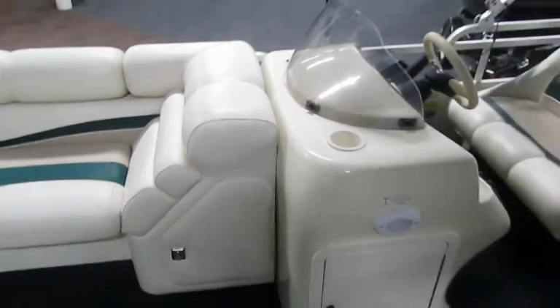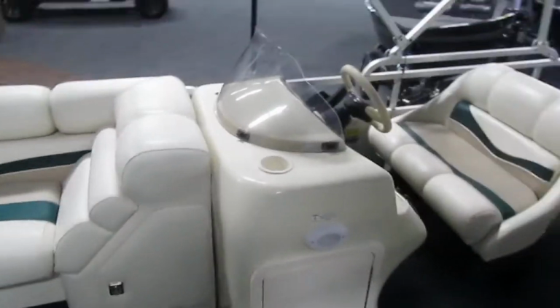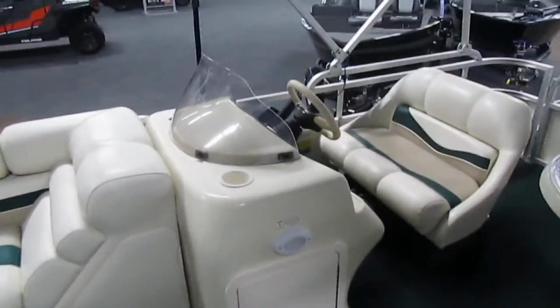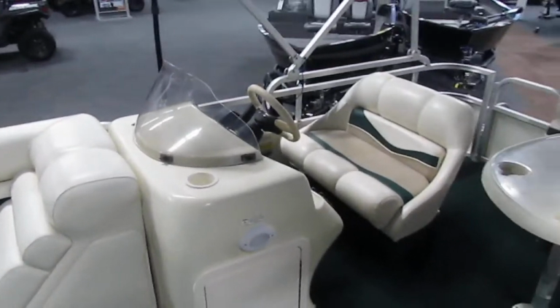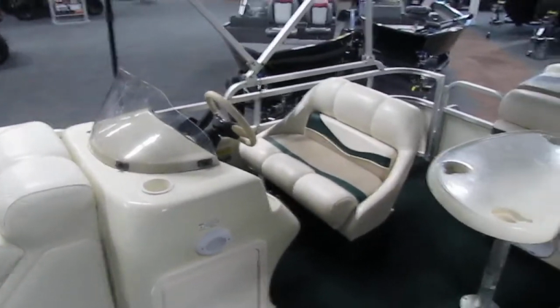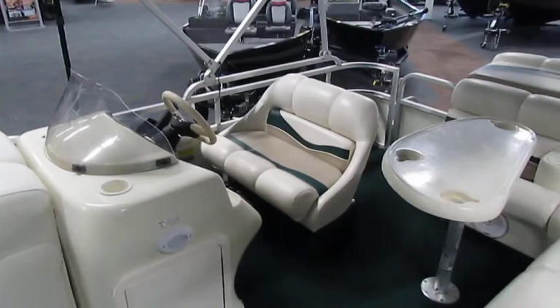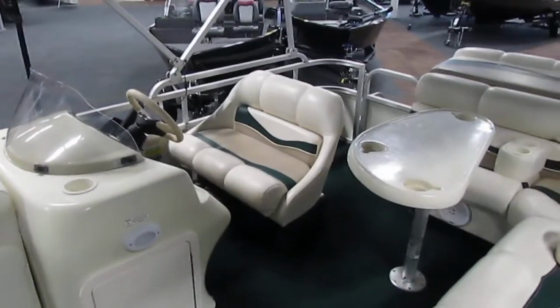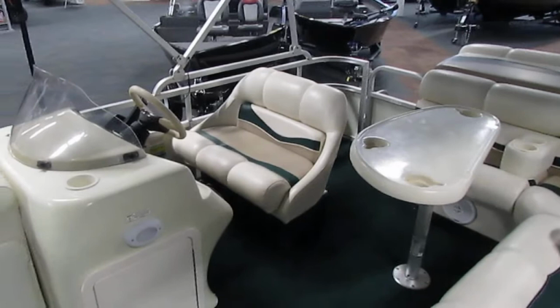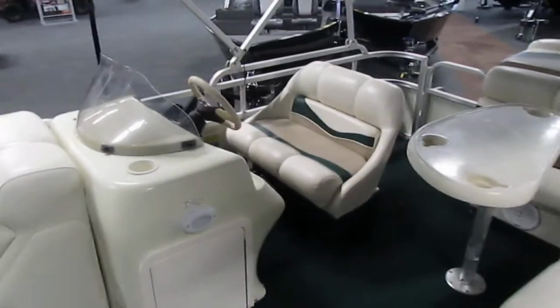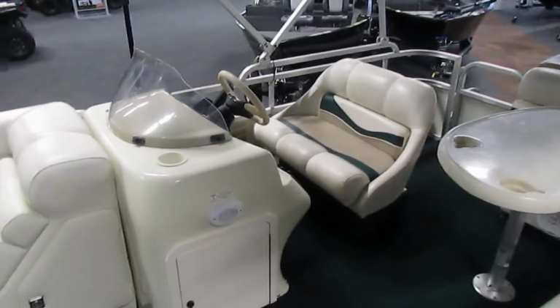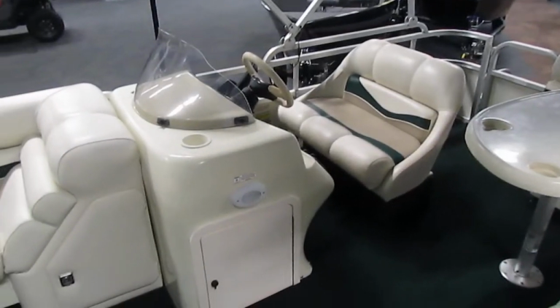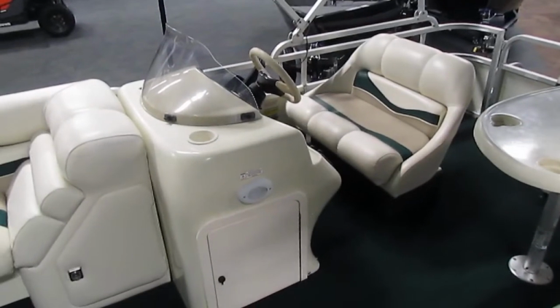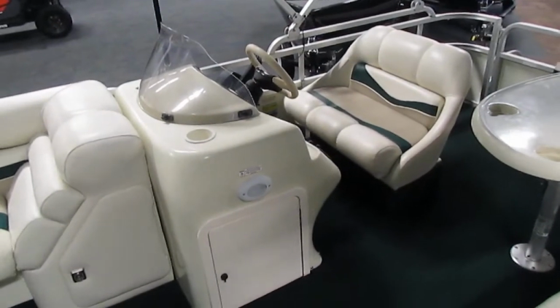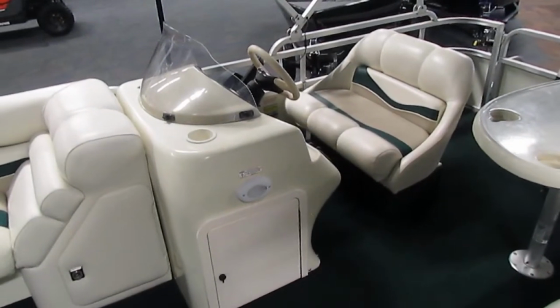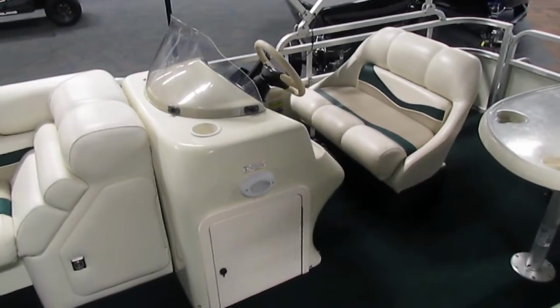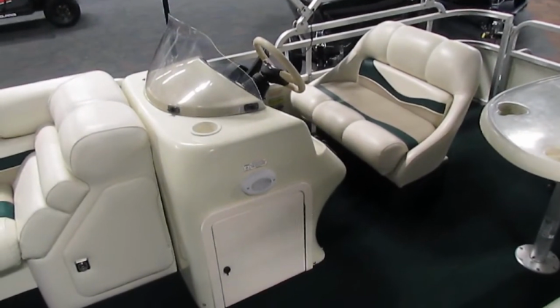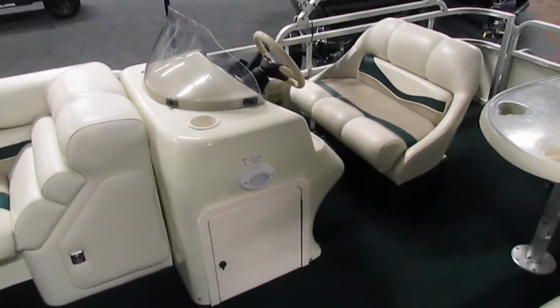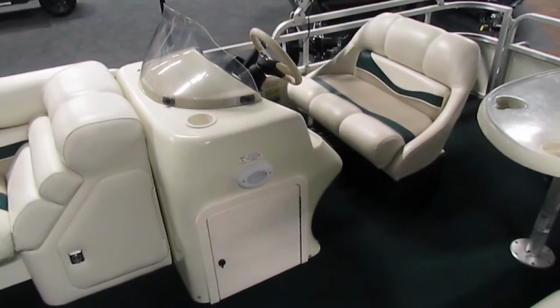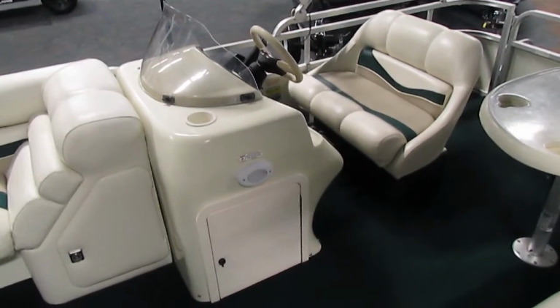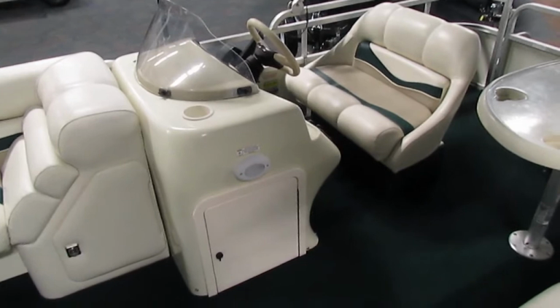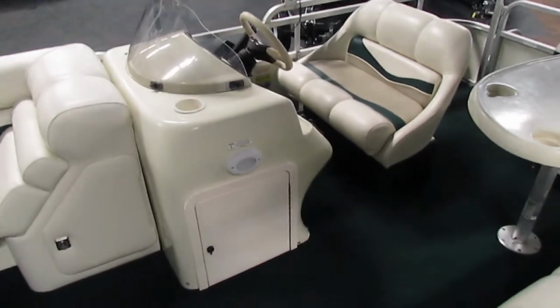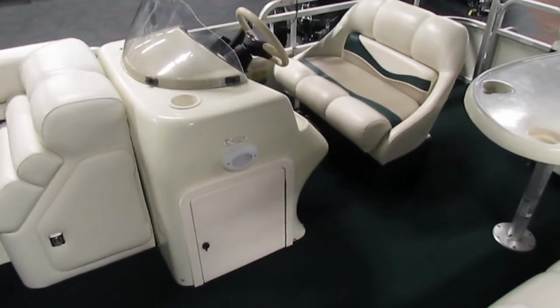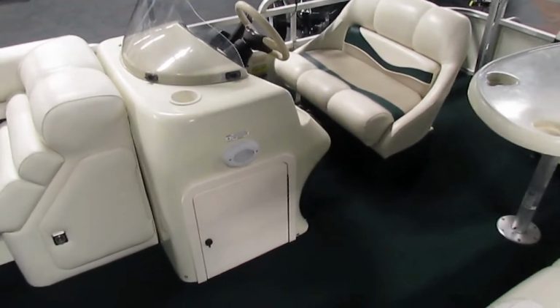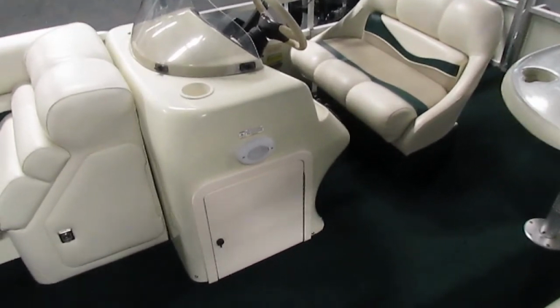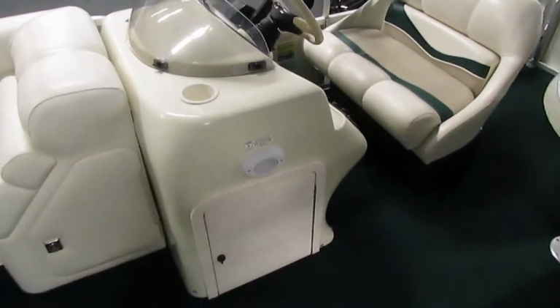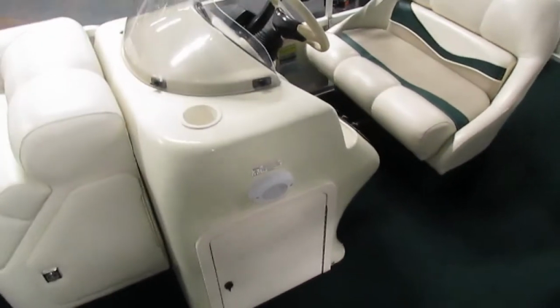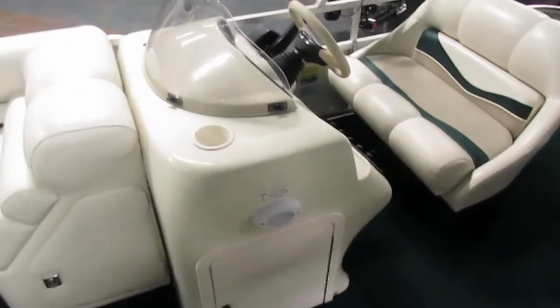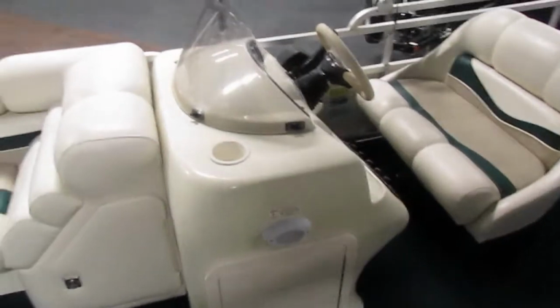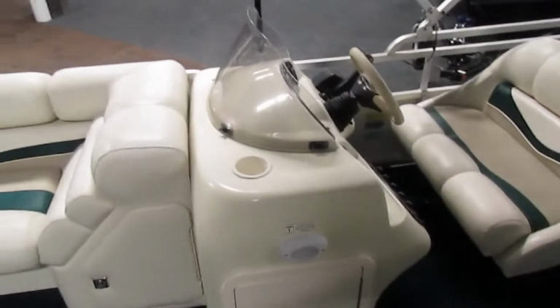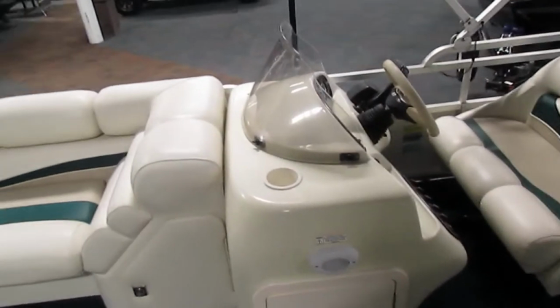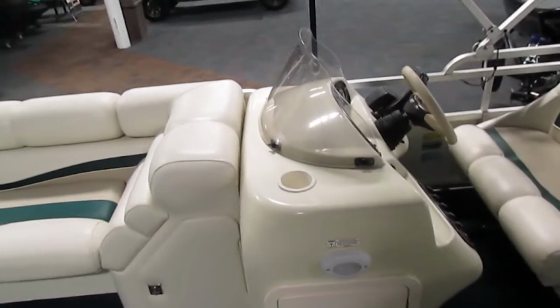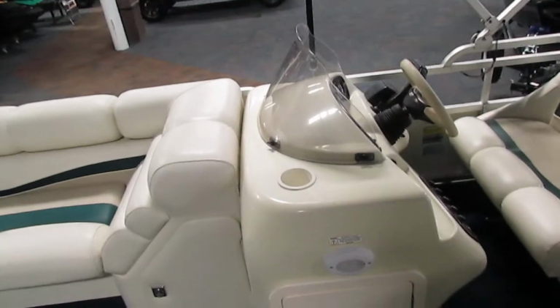Moving further back in the boat, we're going to focus on the driver's console. It is a molded fiberglass console with storage. Also, the windshield you see there is removable.